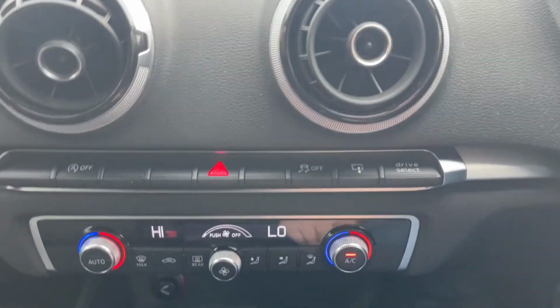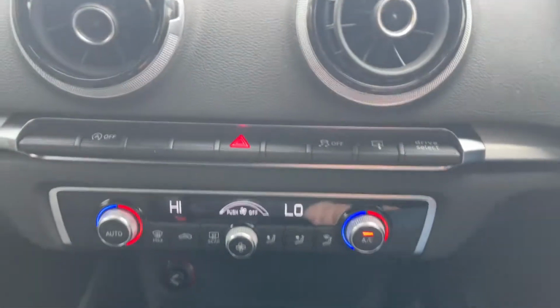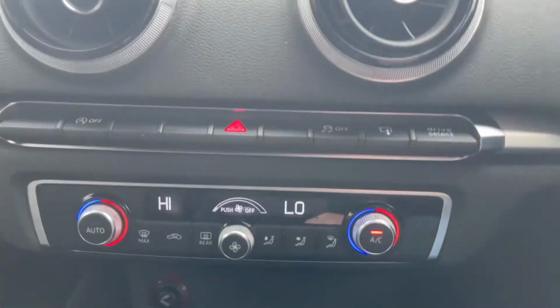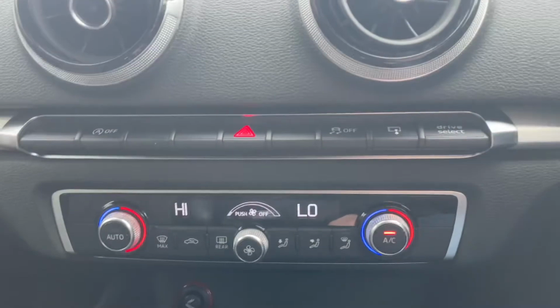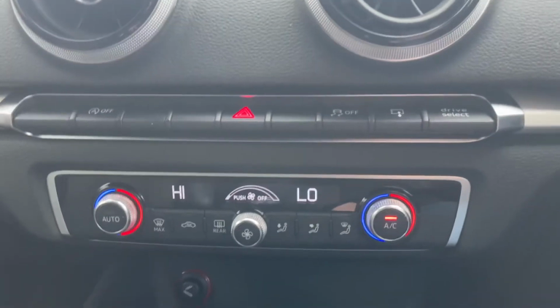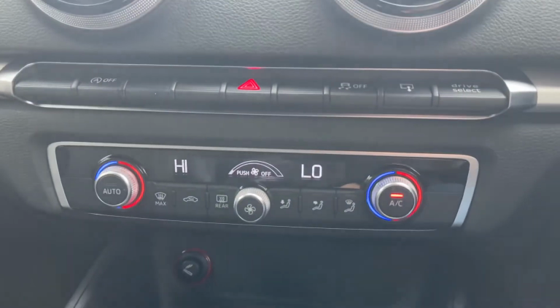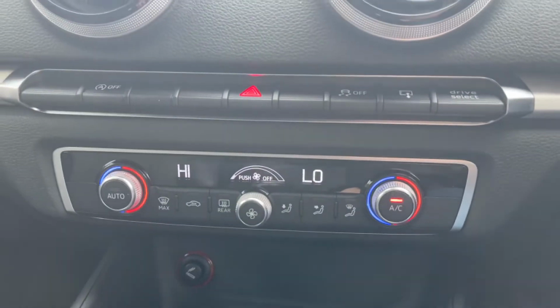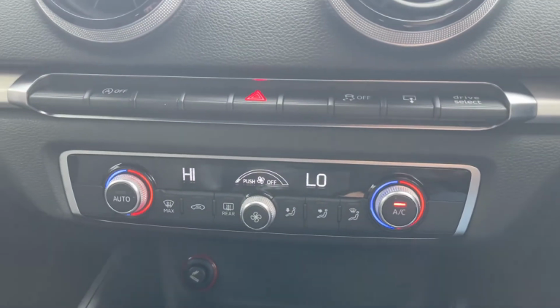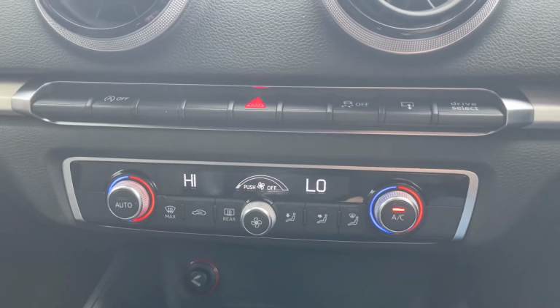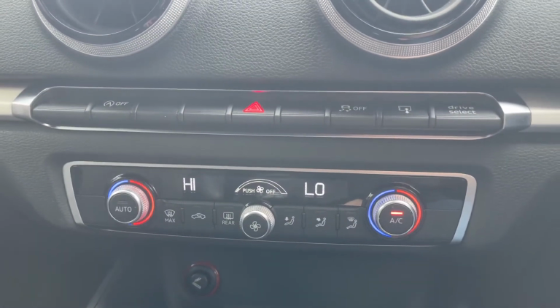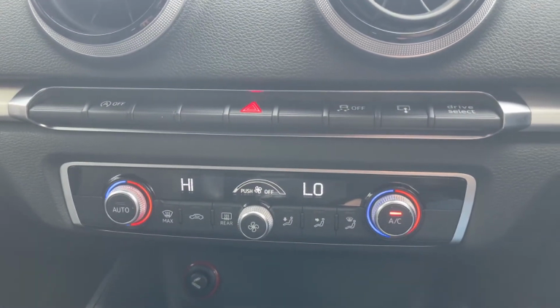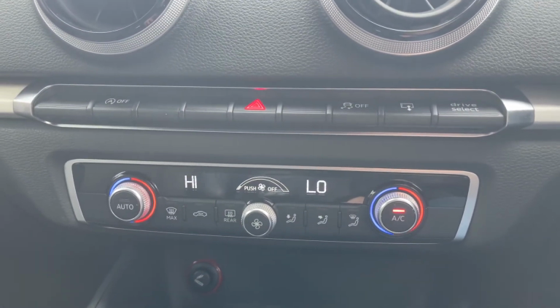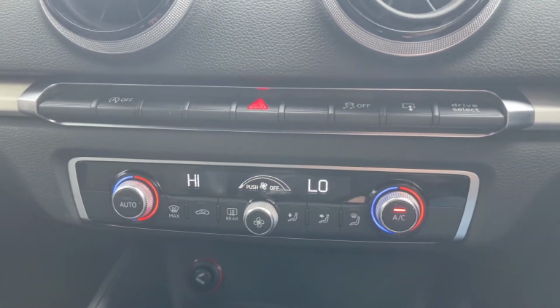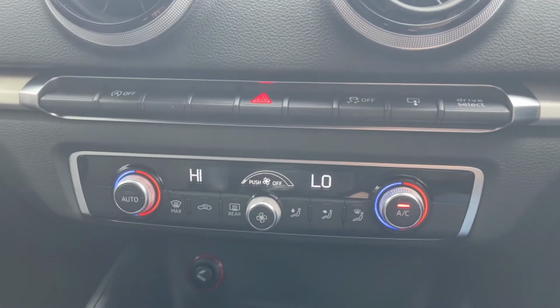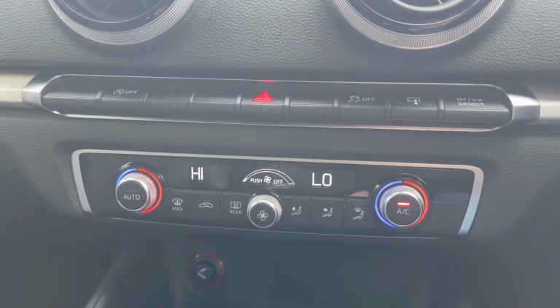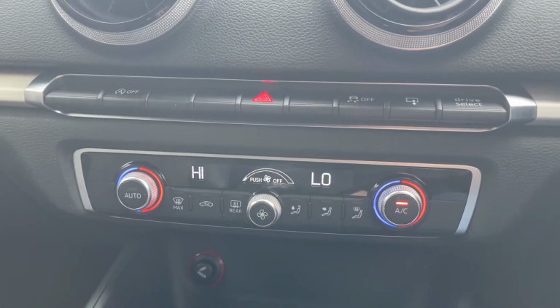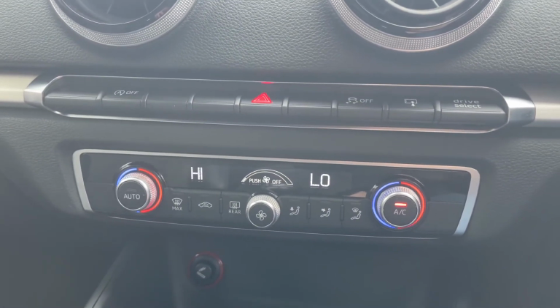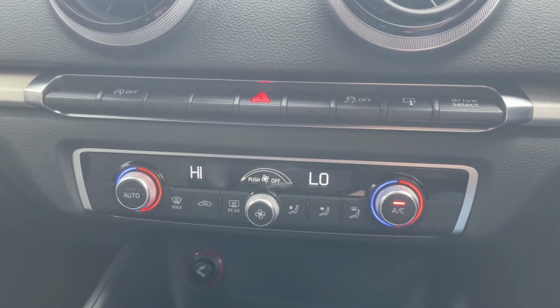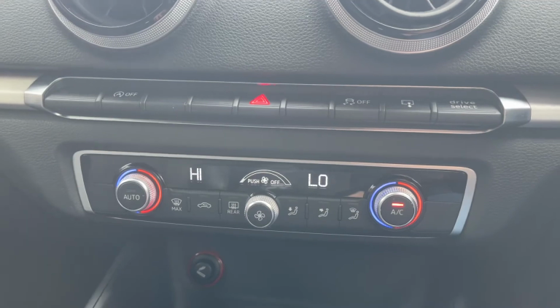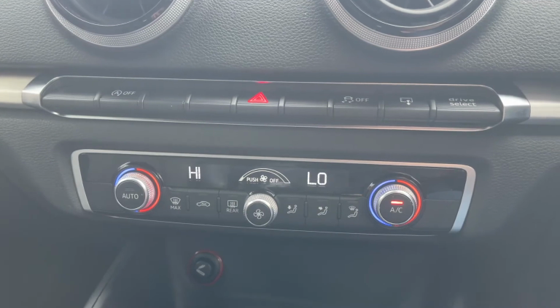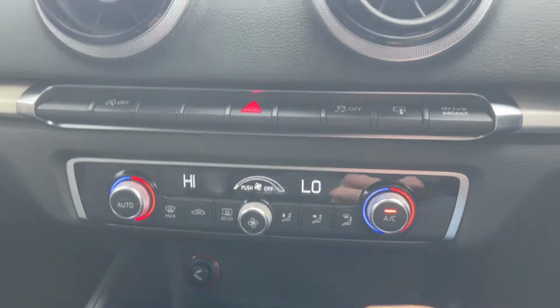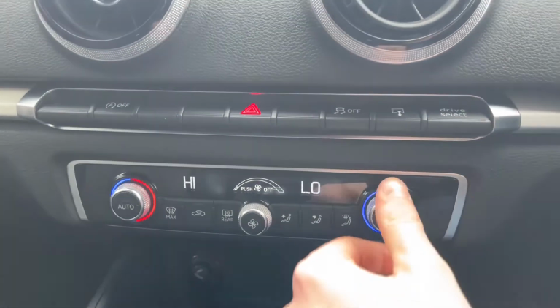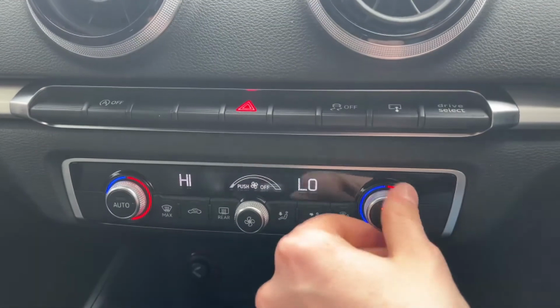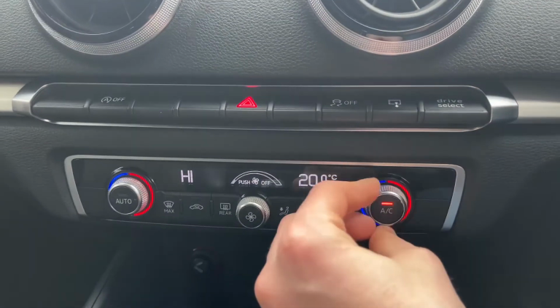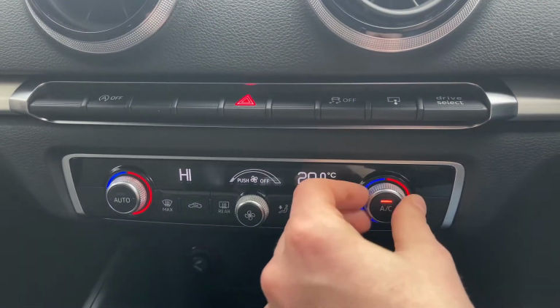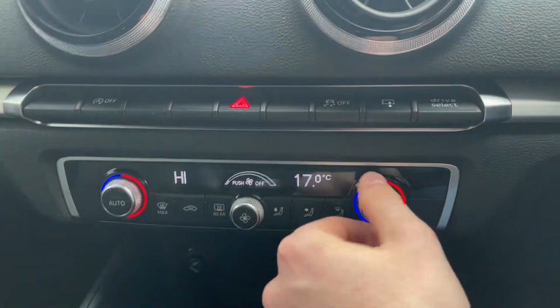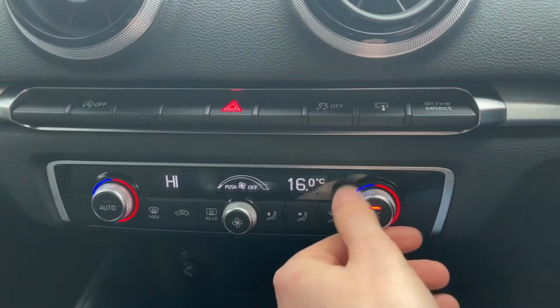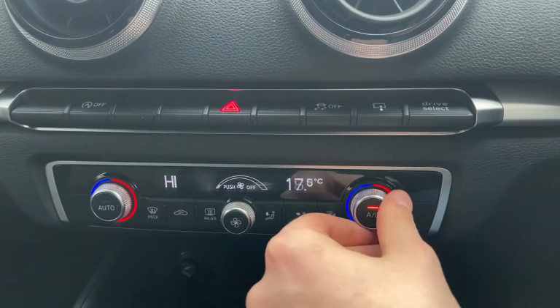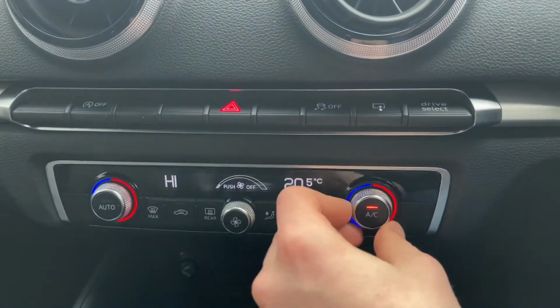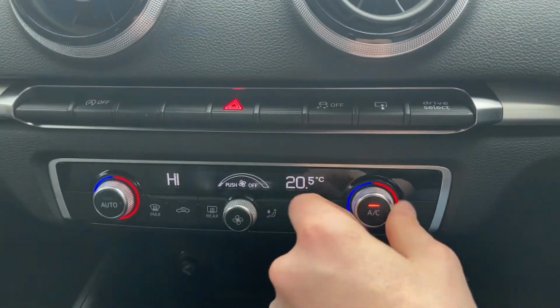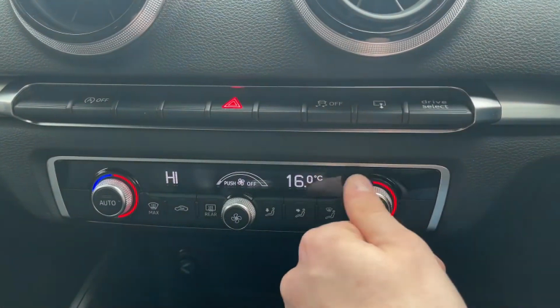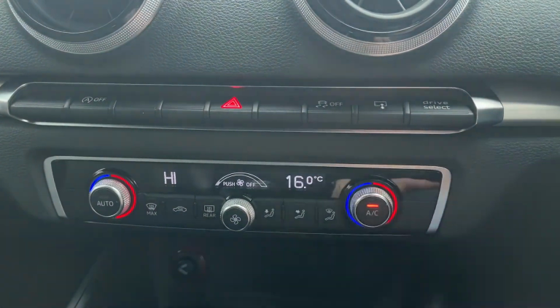Coming downwards, you'll find your dual zone climate control, which is great to have as driver and passenger can have different temperatures at the same time. As you can see, you can raise and lower one side without affecting the other.